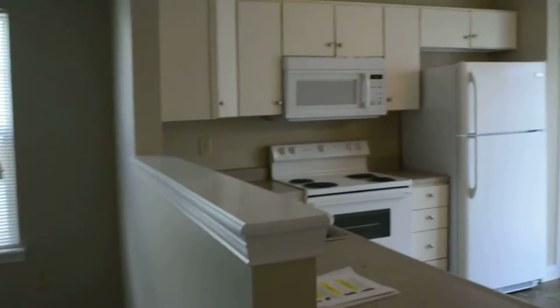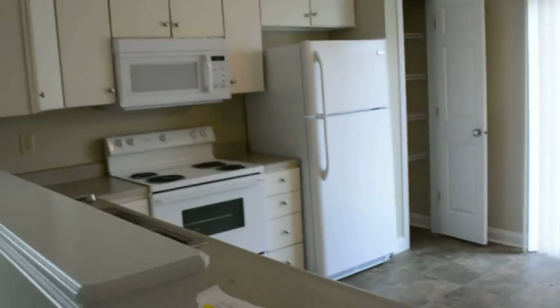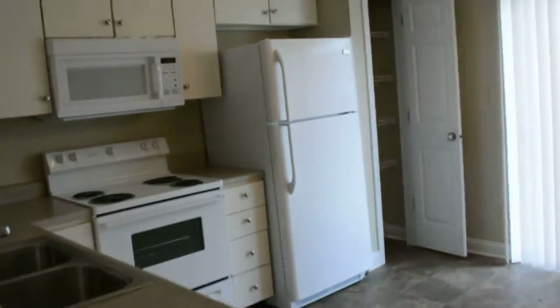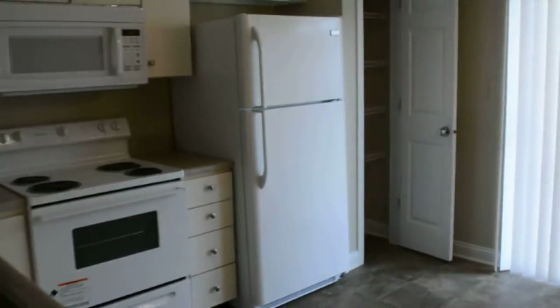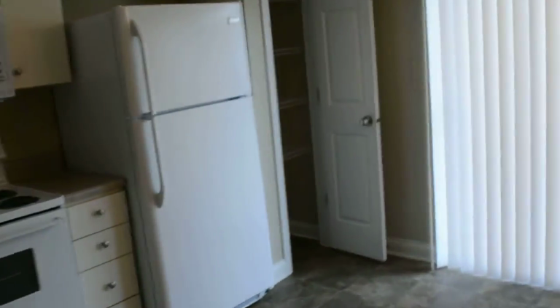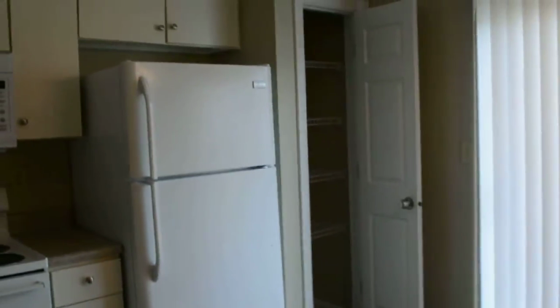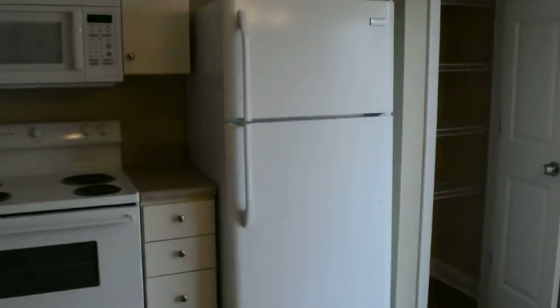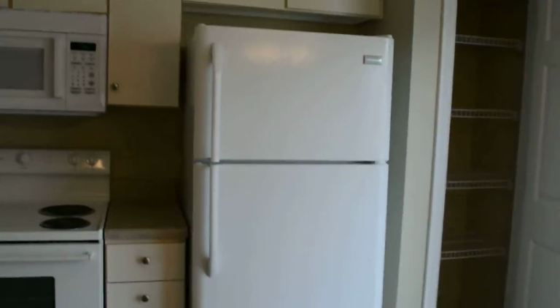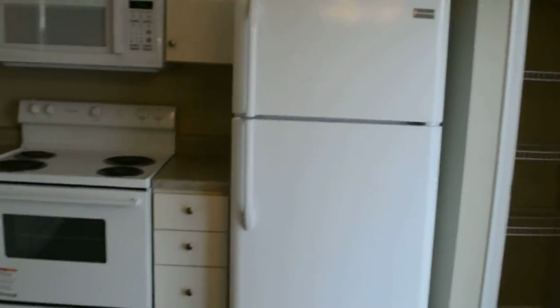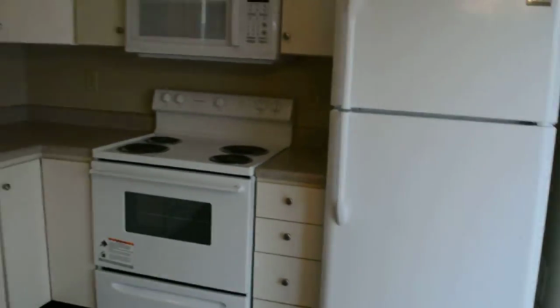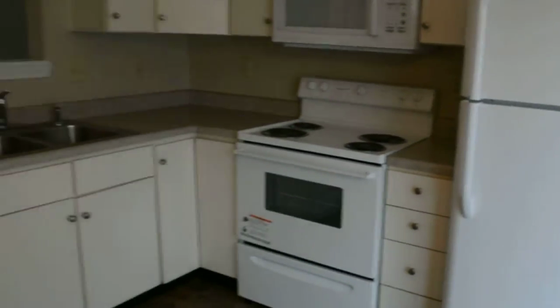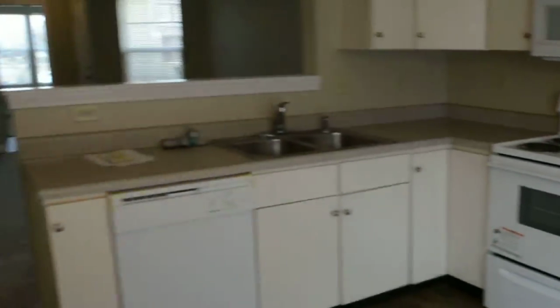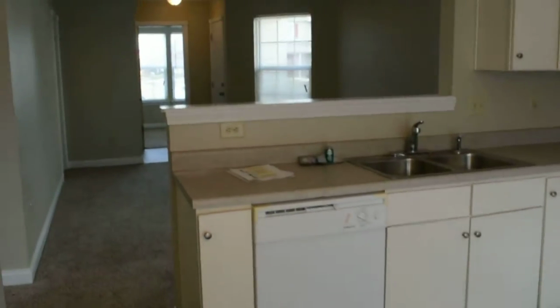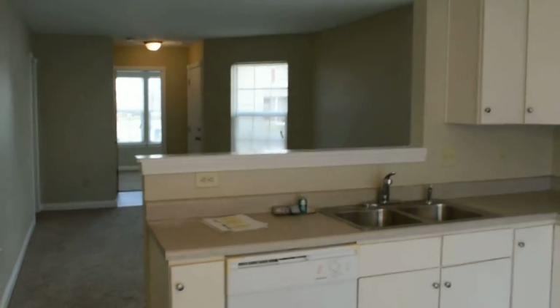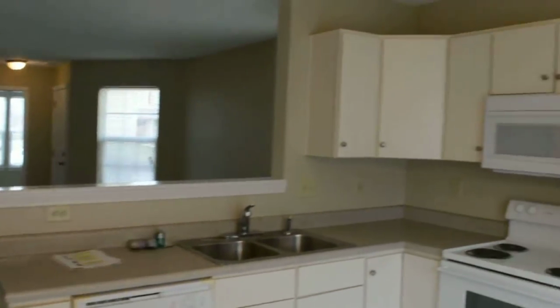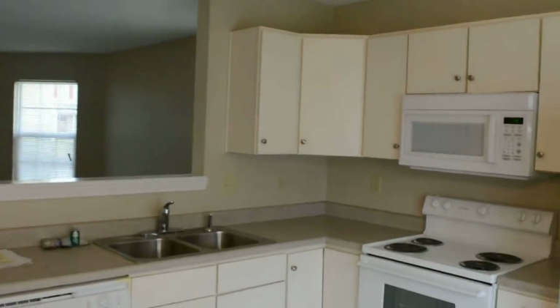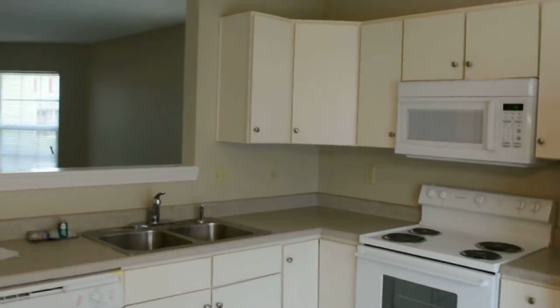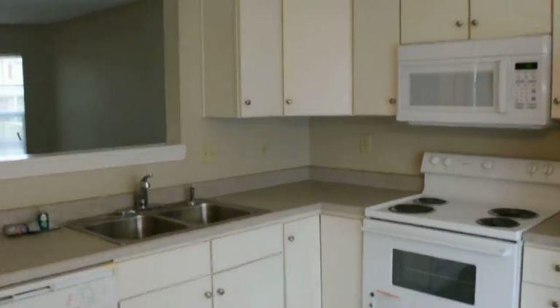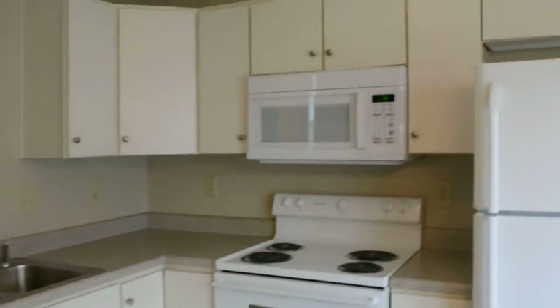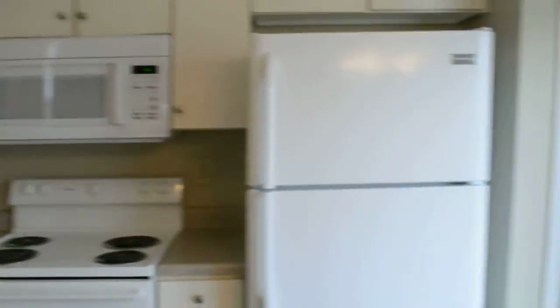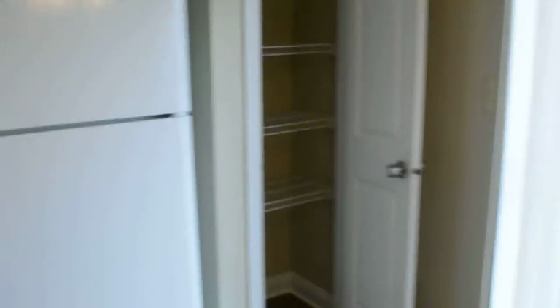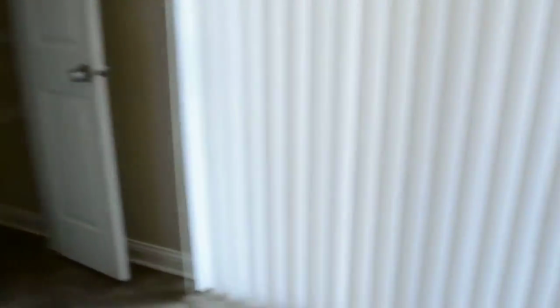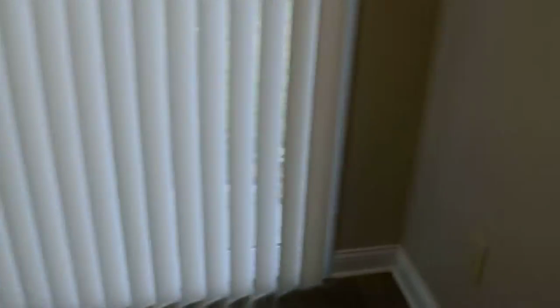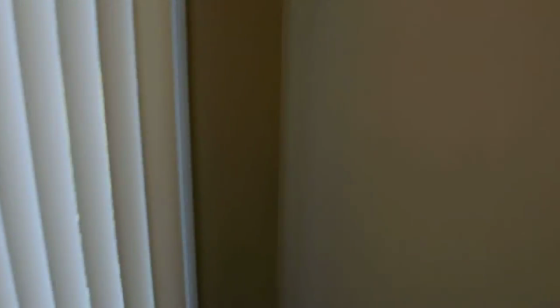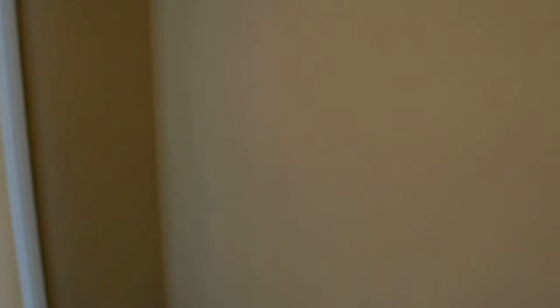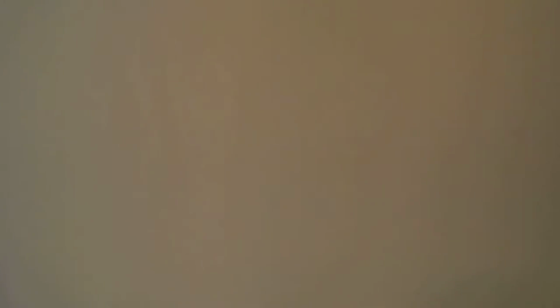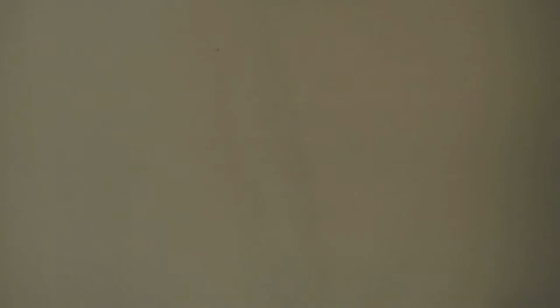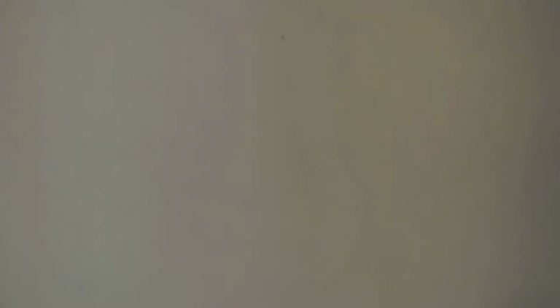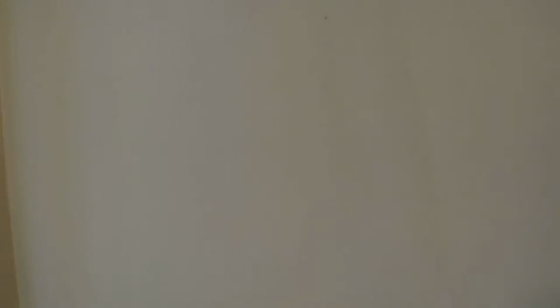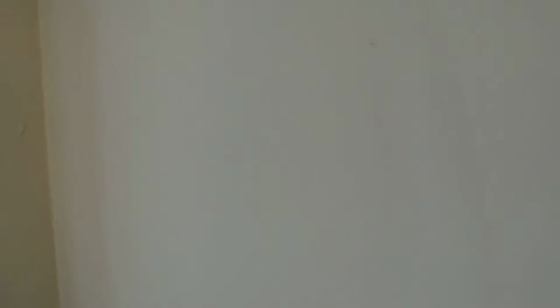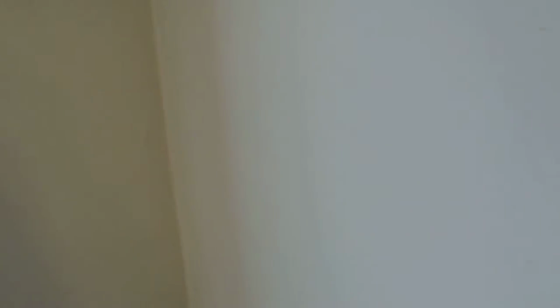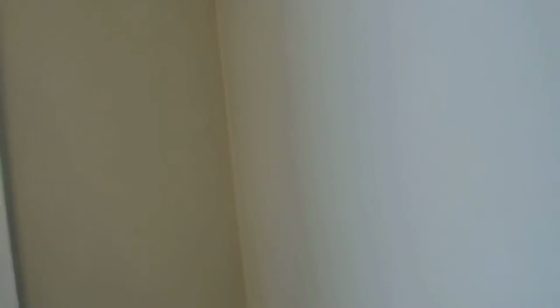Over here we have the kitchen. We've got all the appliances in here. Here's the dining area, which has a sliding glass door.